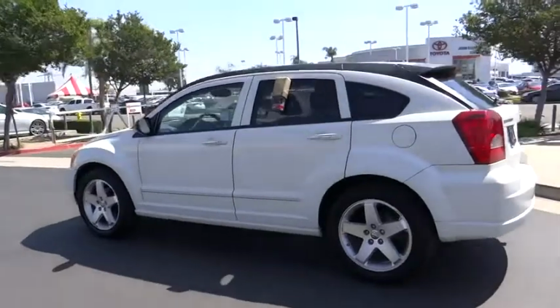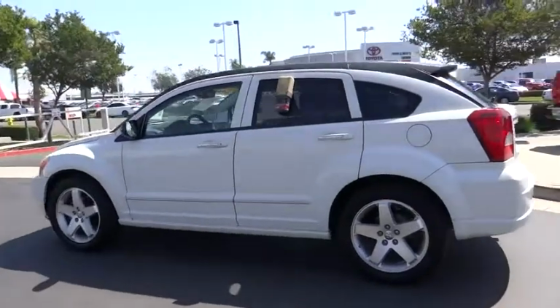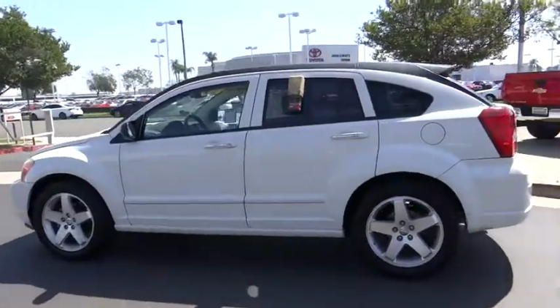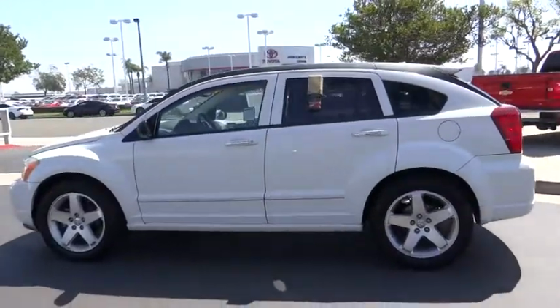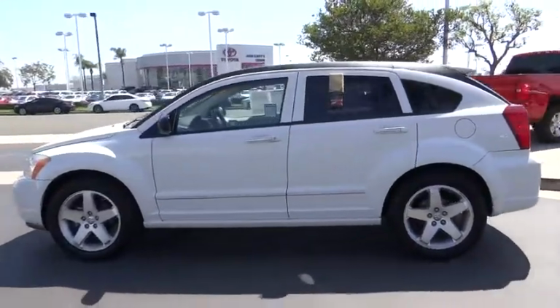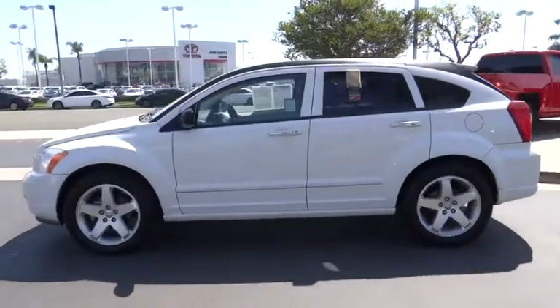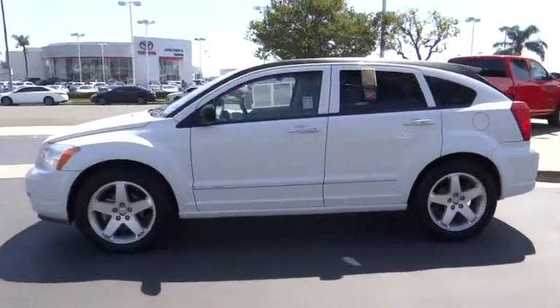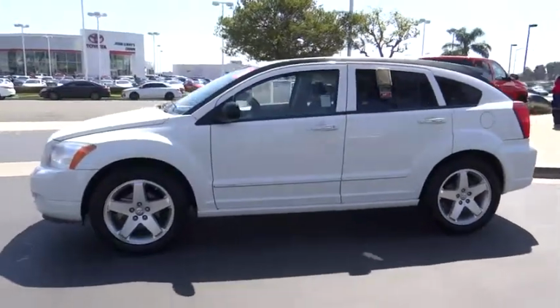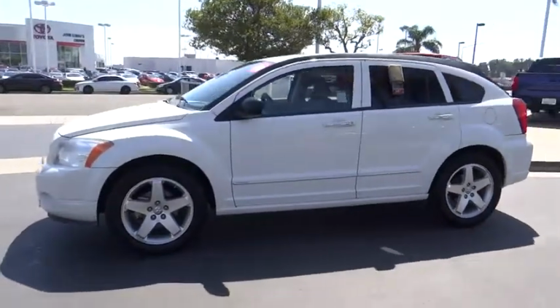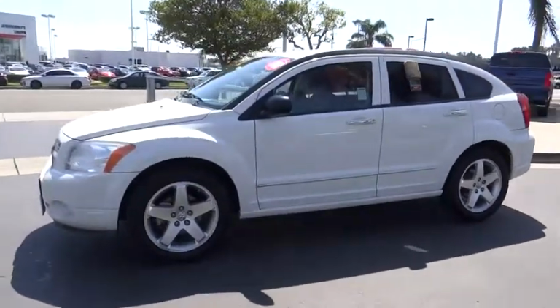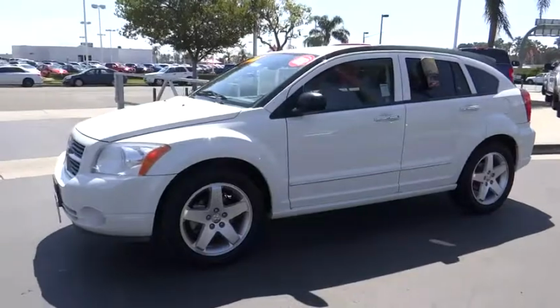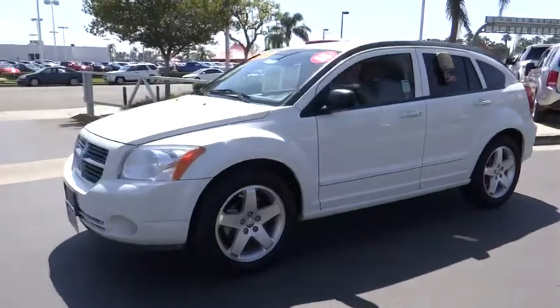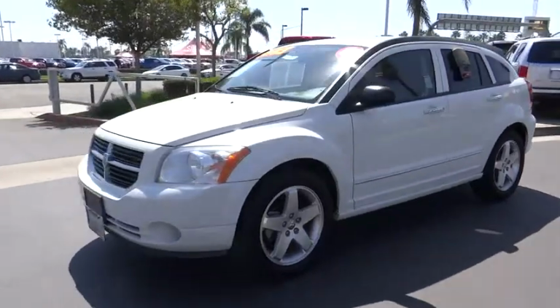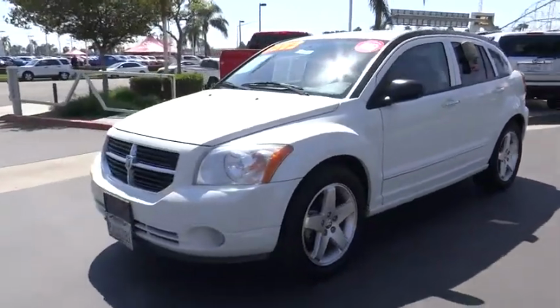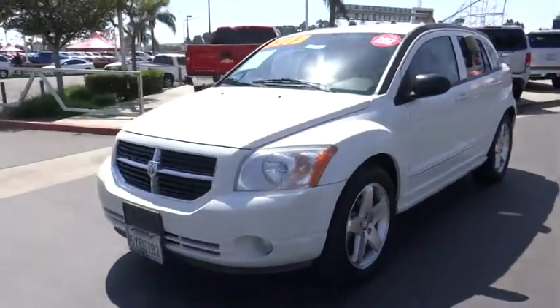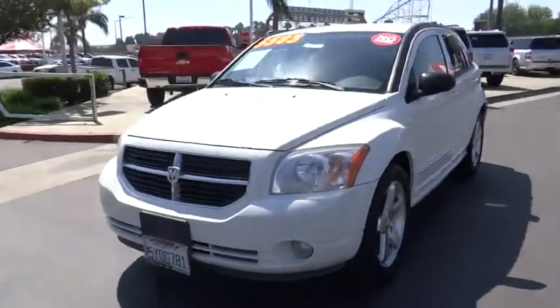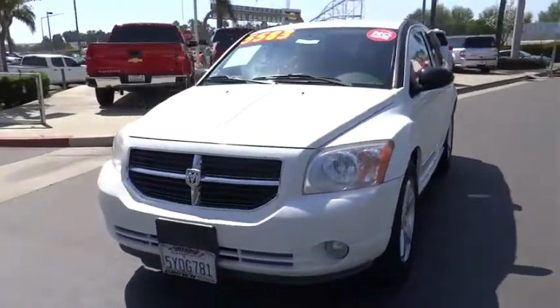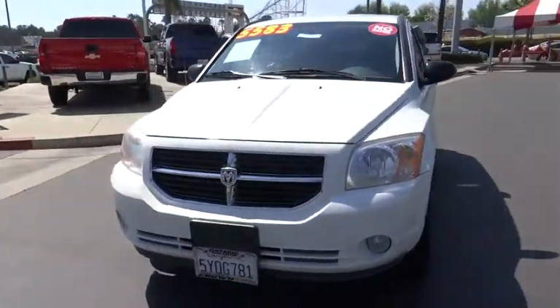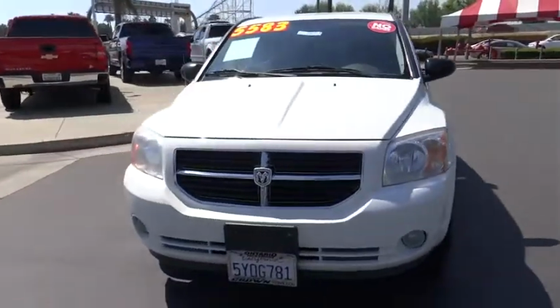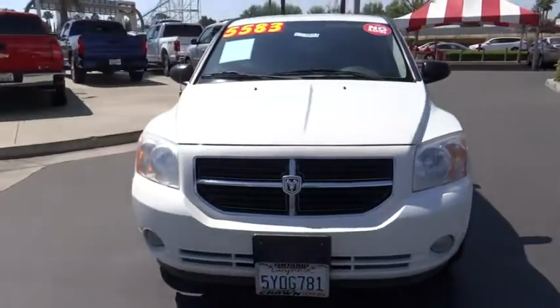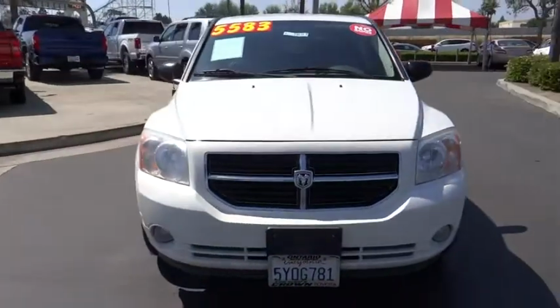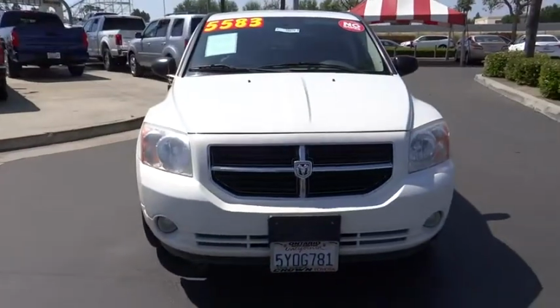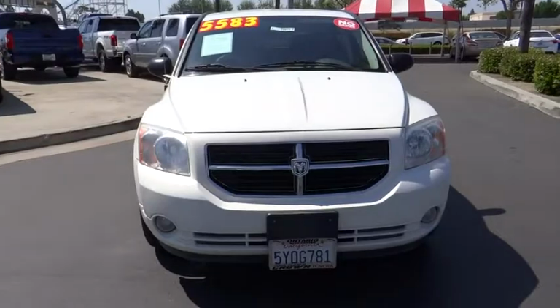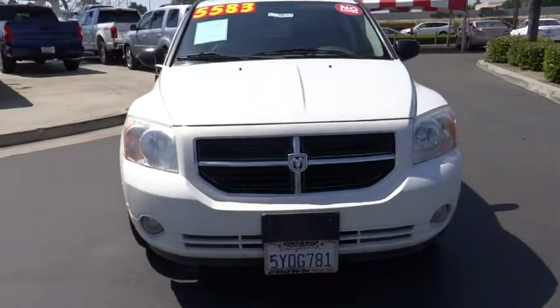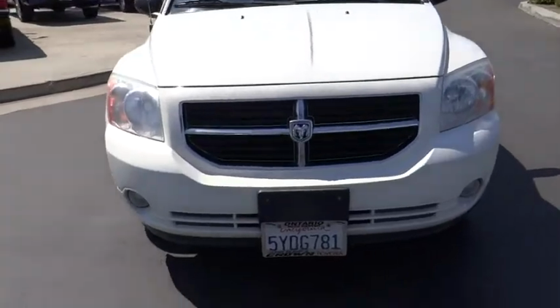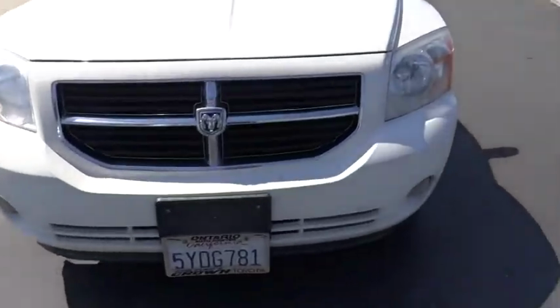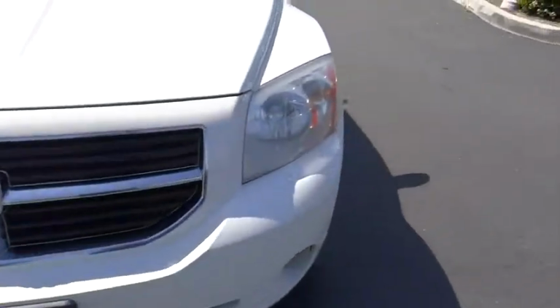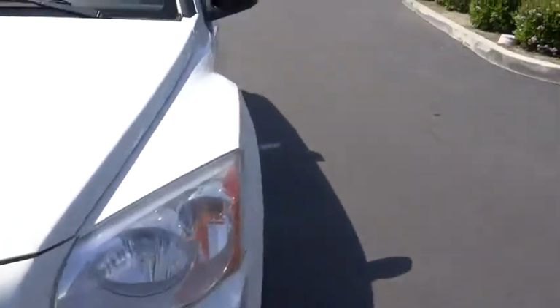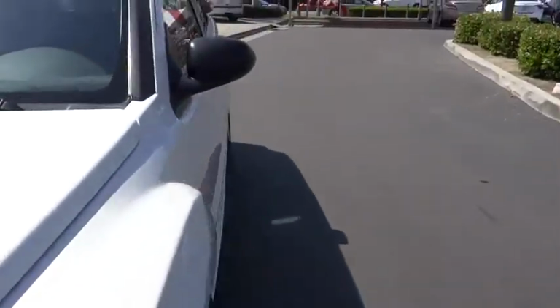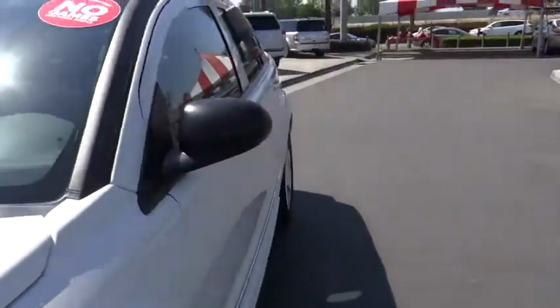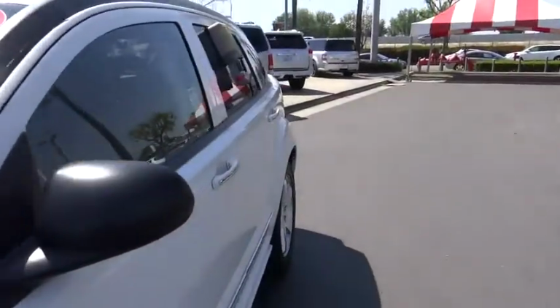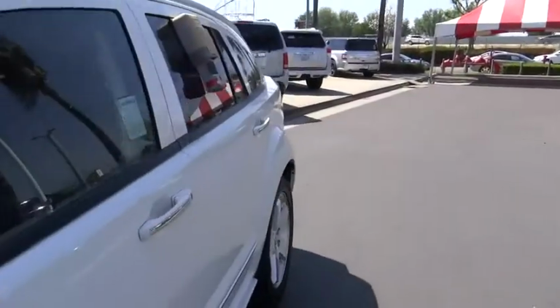This vehicle has less than 140,000 miles. Here are some of this vehicle's great options: leather-wrapped steering wheel, dual airbags, power steering, aluminum wheels, four-wheel disc brakes, AM-FM stereo radio.